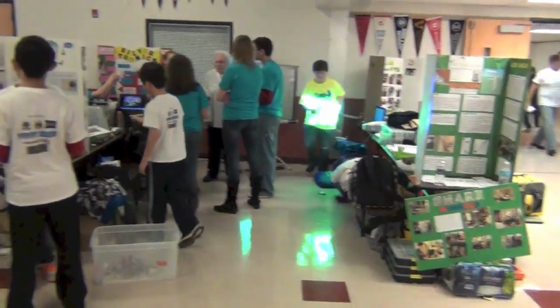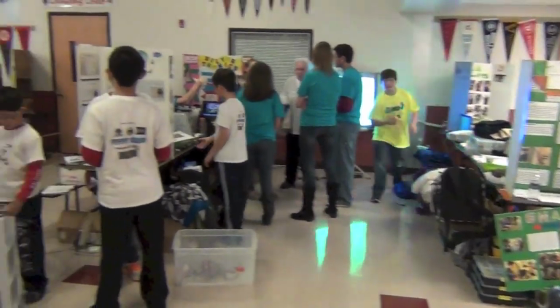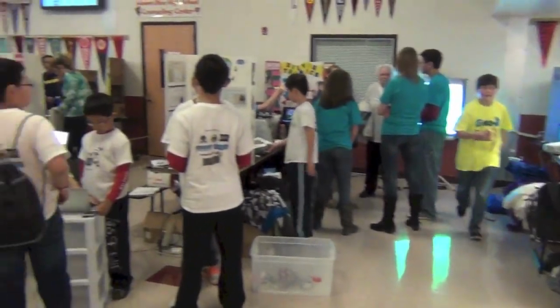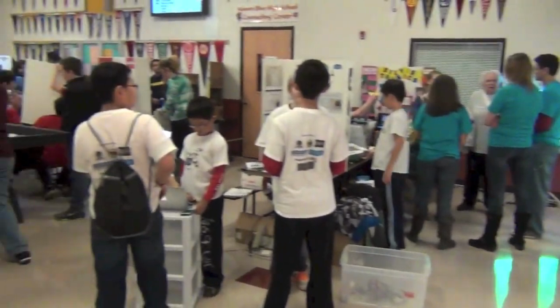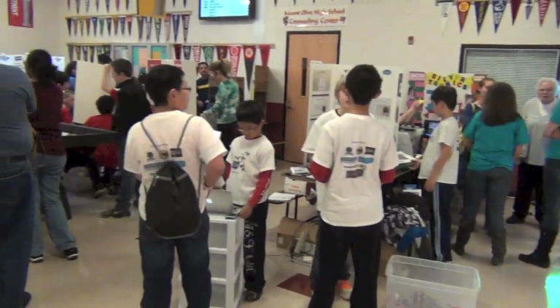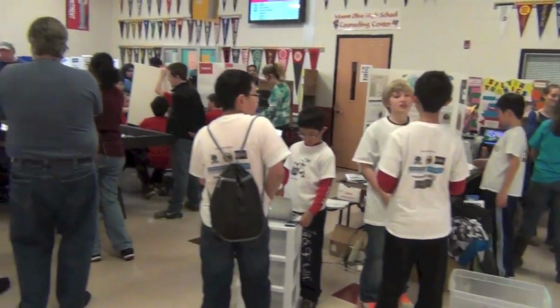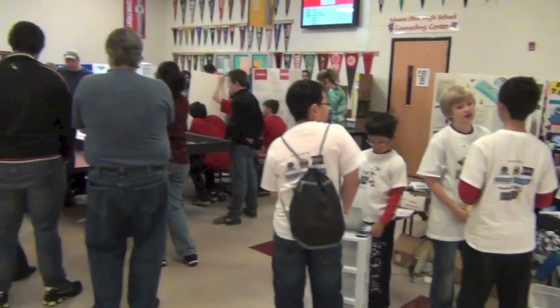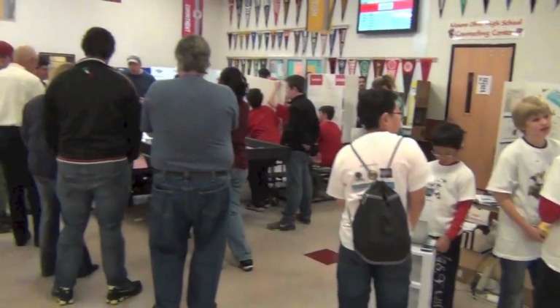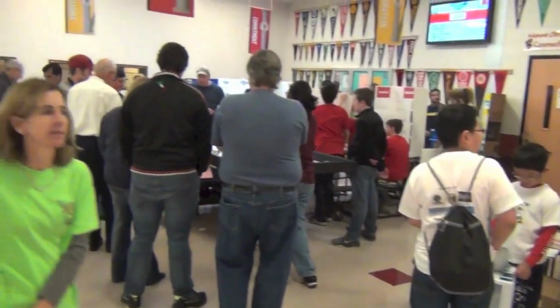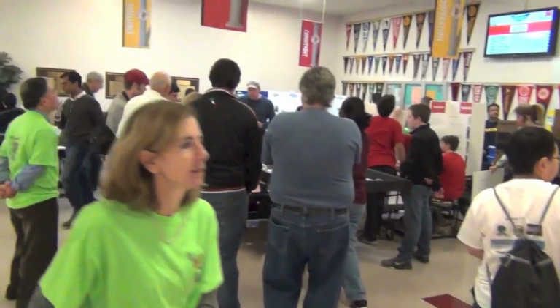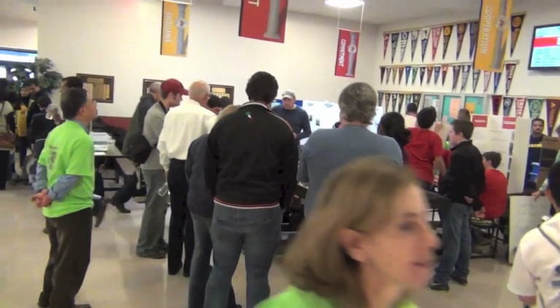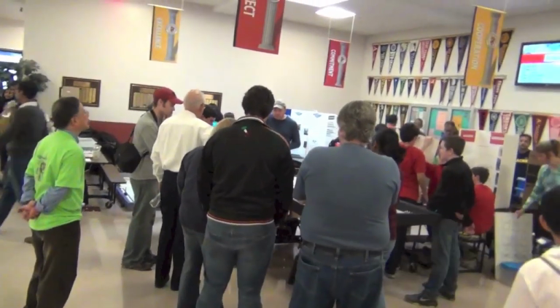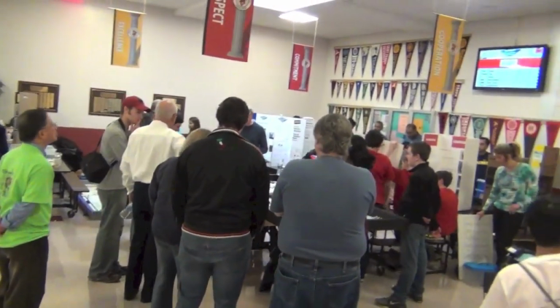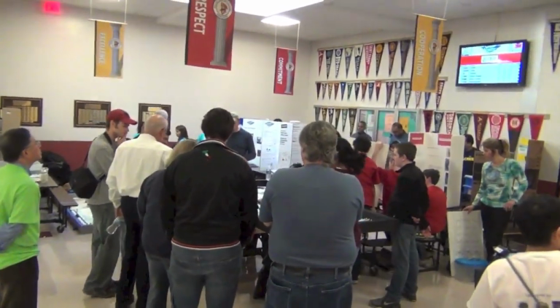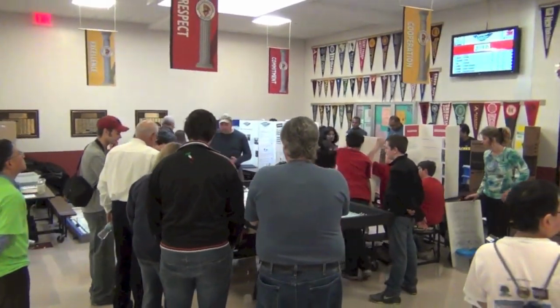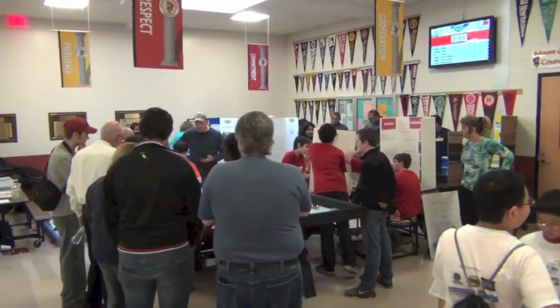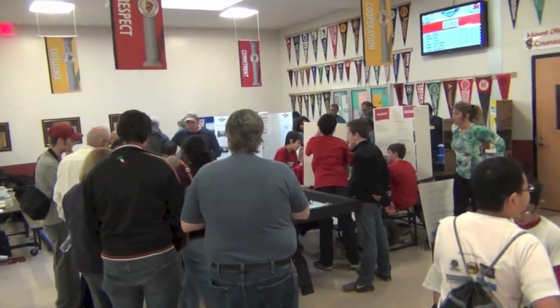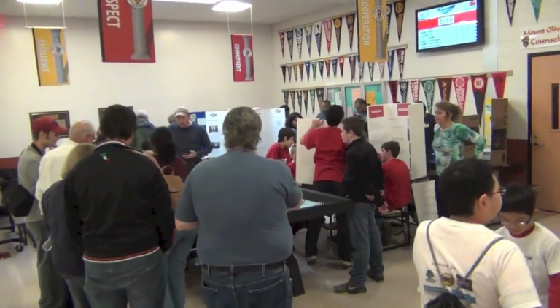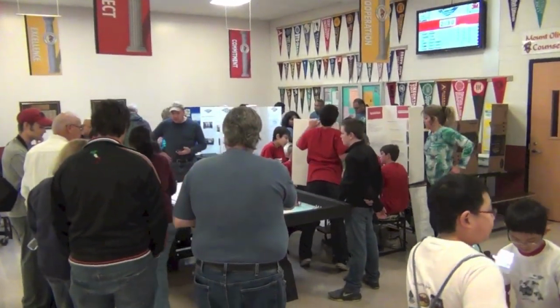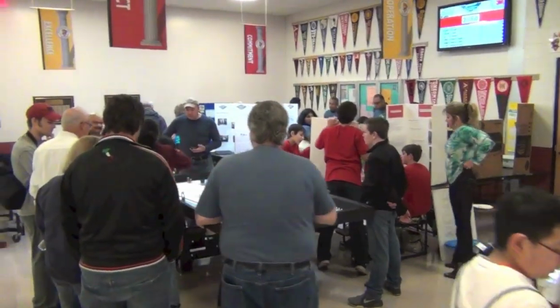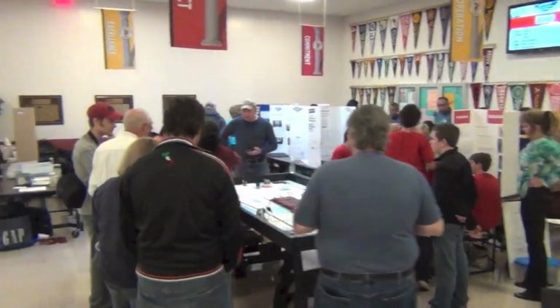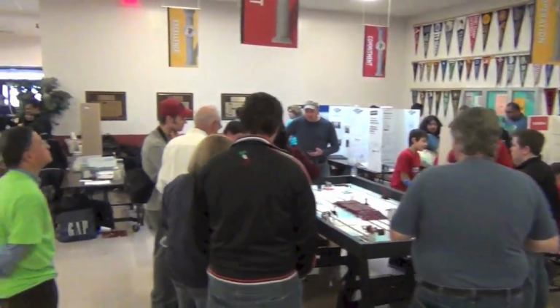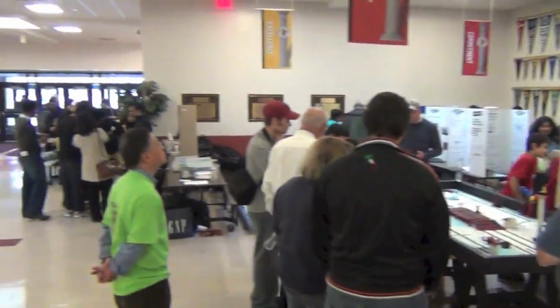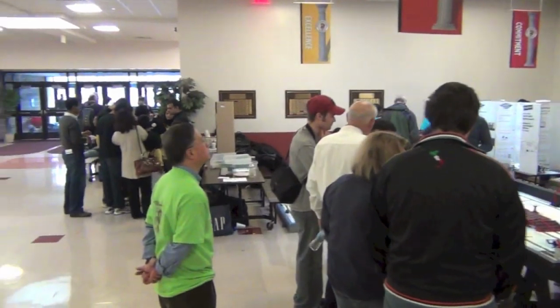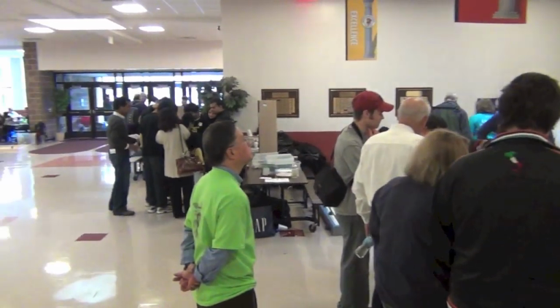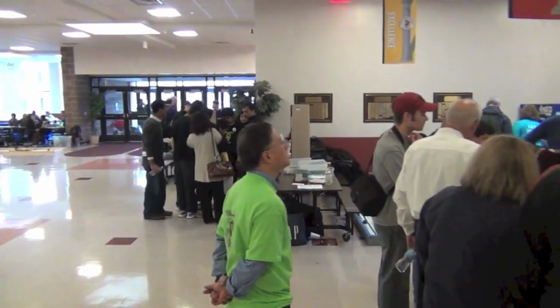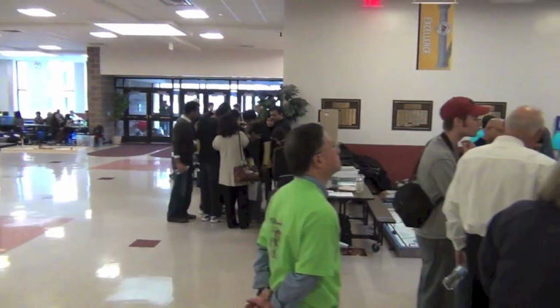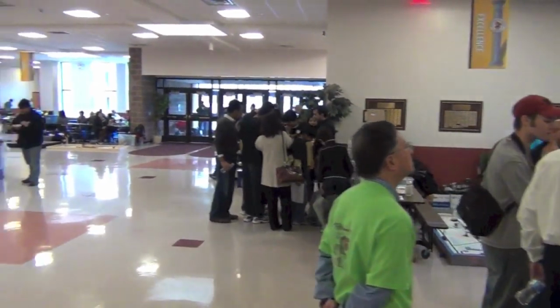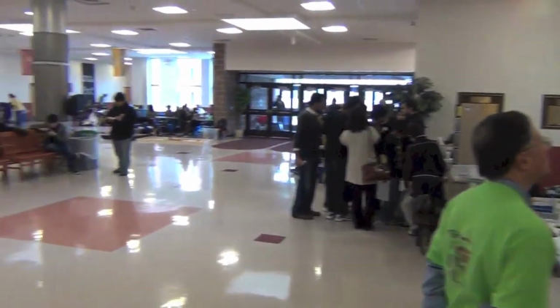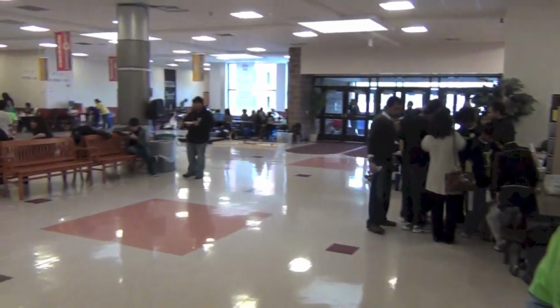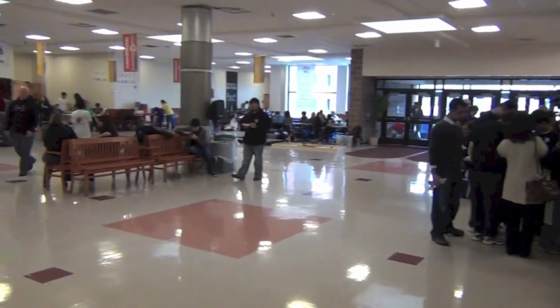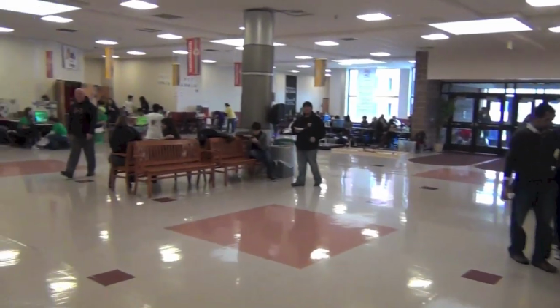Teams gather here in the pit area. People walk around learning from the teams' projects. Others practice with their robot or show off their own projects. It's really inspiring to see what these teams have made for their projects.